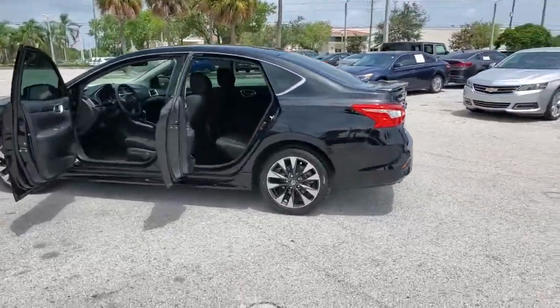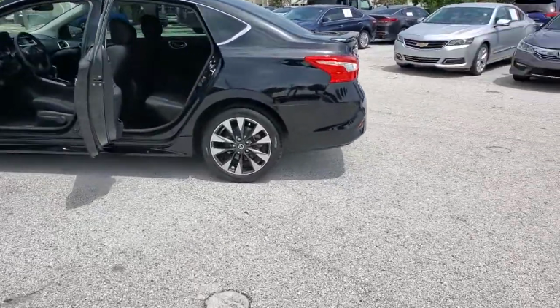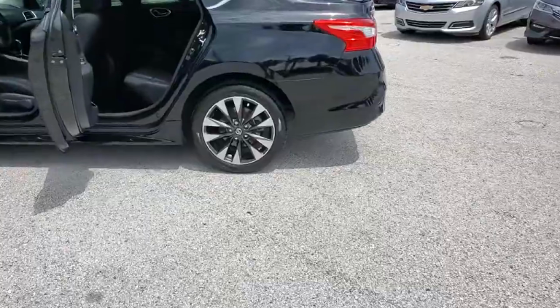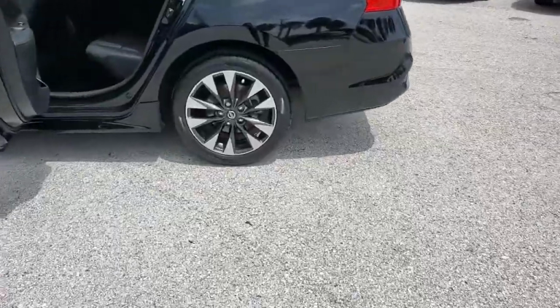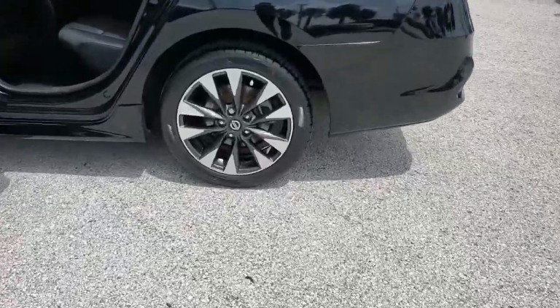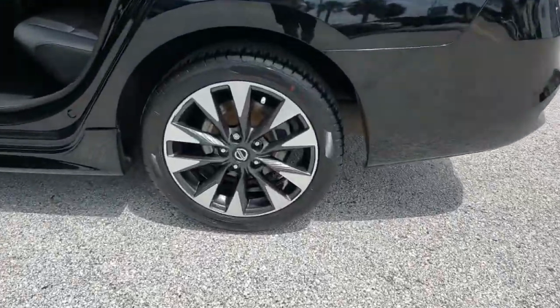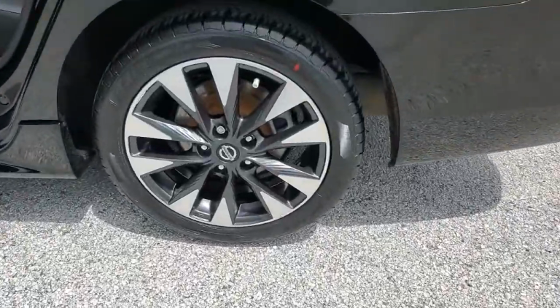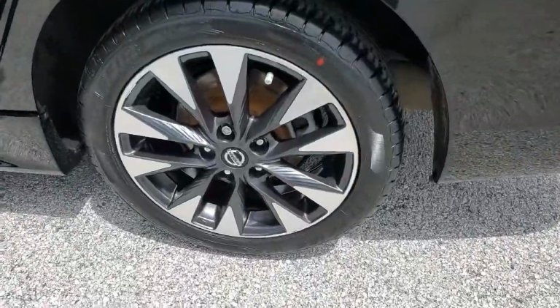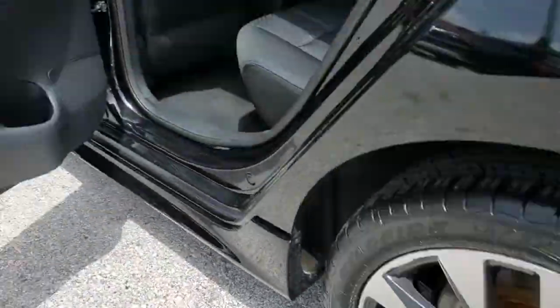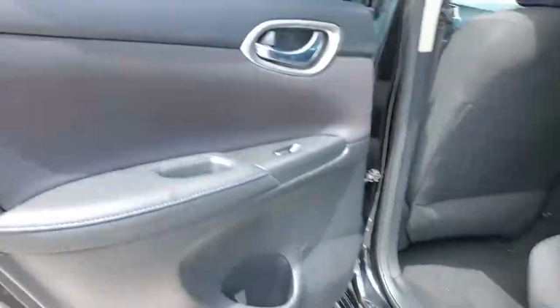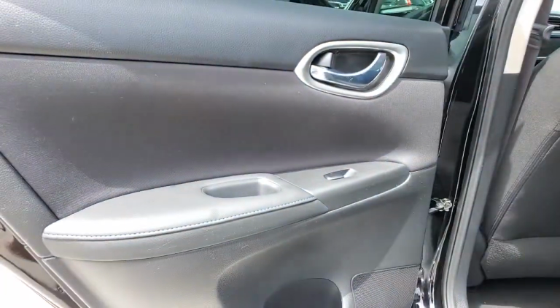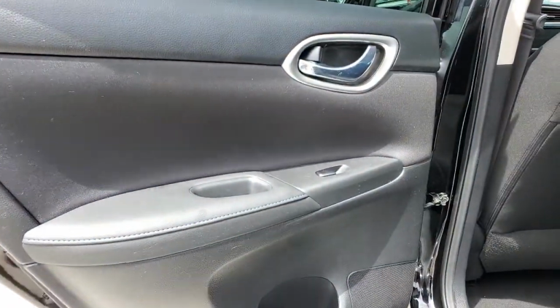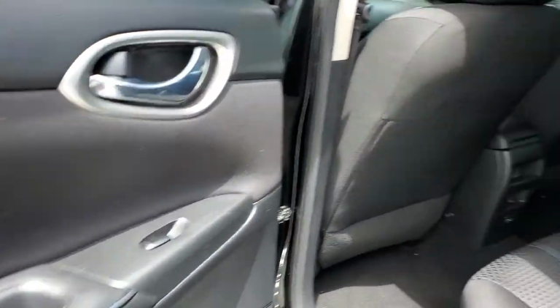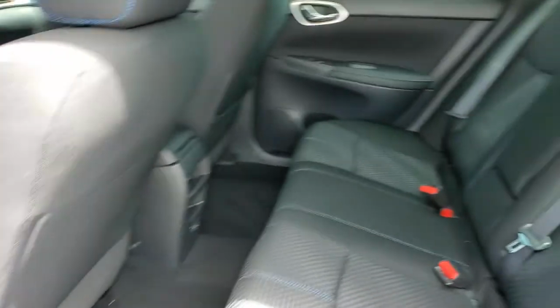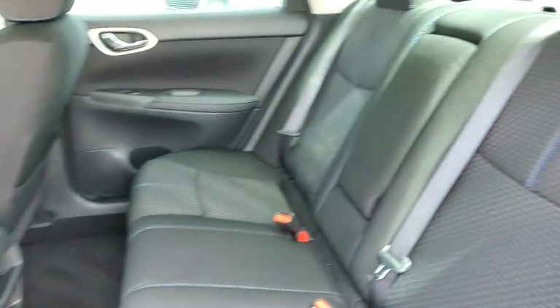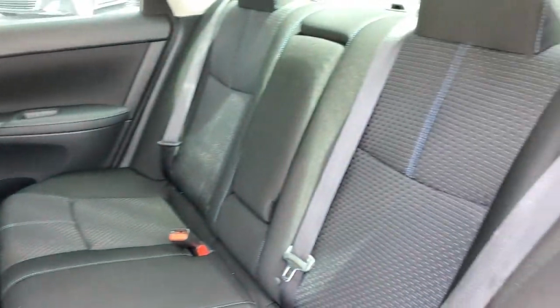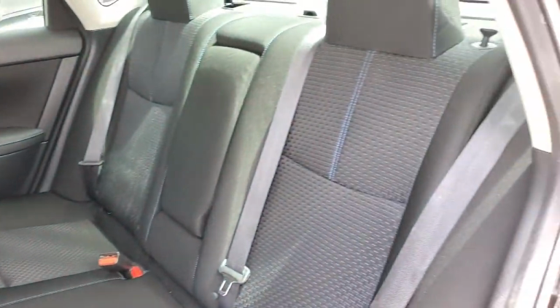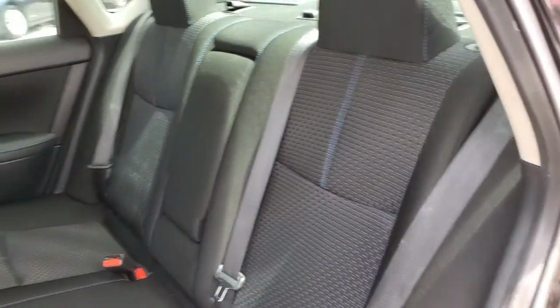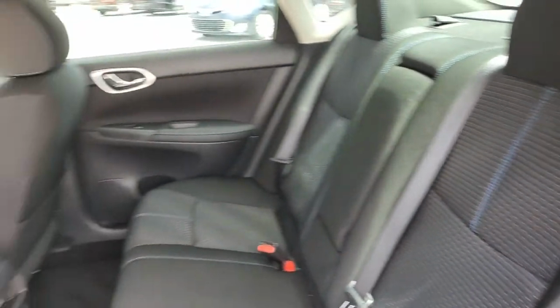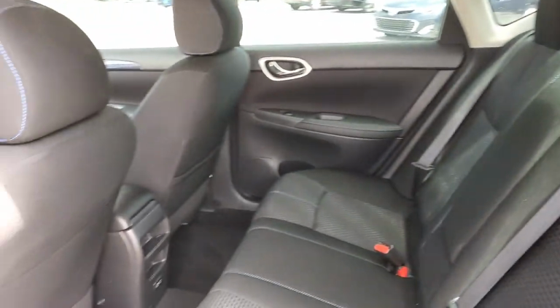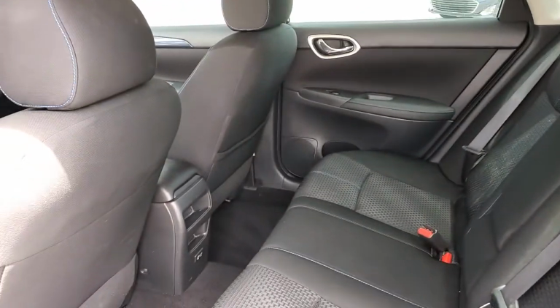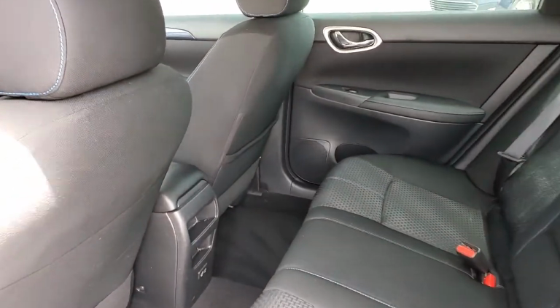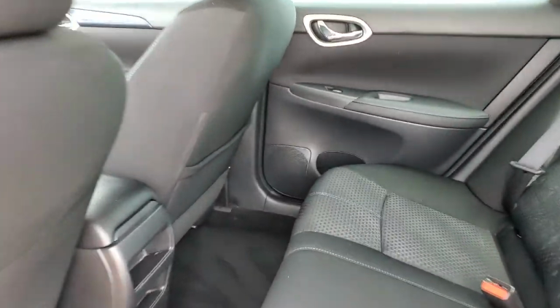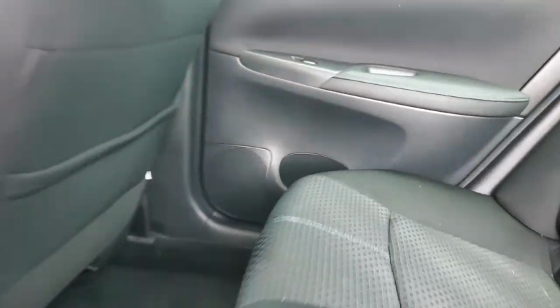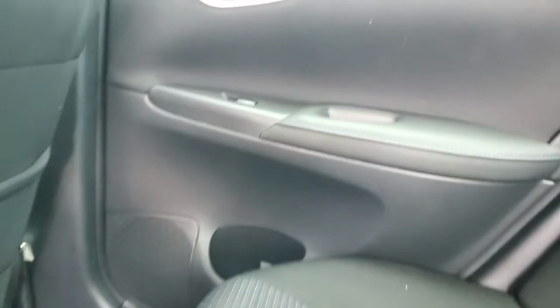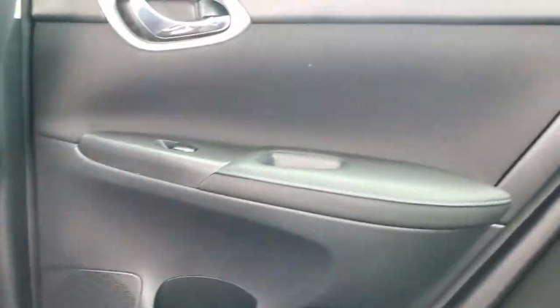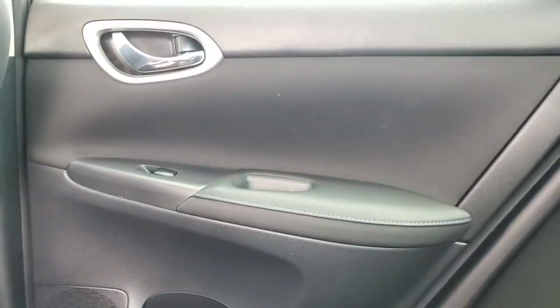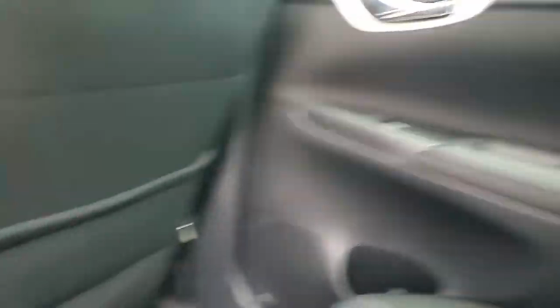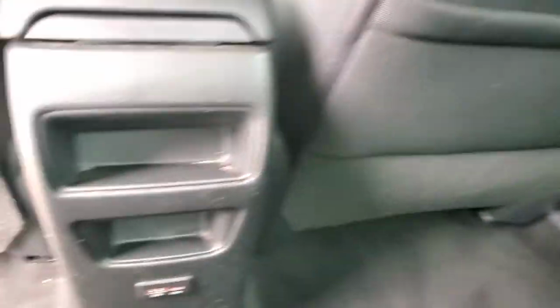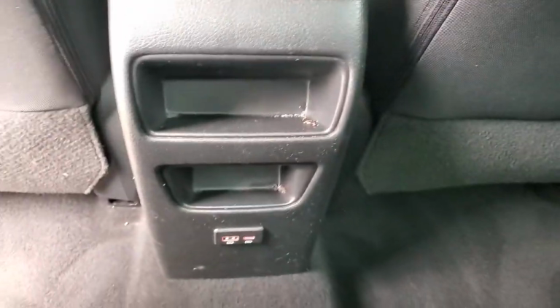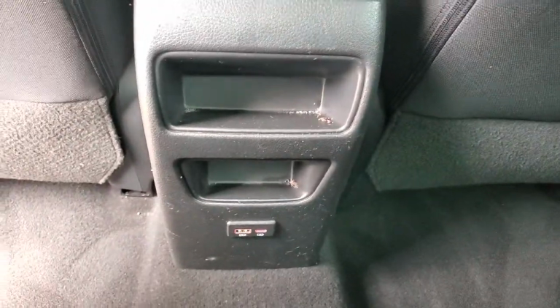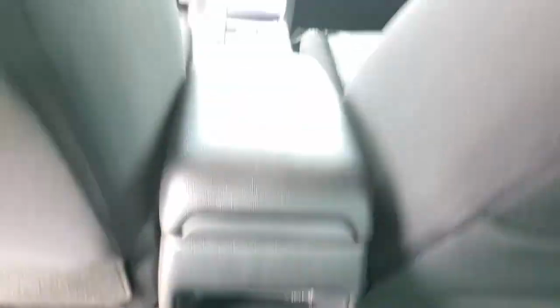This mid-size four-door with modern flair delivers a roomy interior with plenty of creature comforts and thoughtful storage solutions, a suite of standard driver-assist safety tech and an unmistakably sporty ride. The following are some of this vehicle's highlighted options.